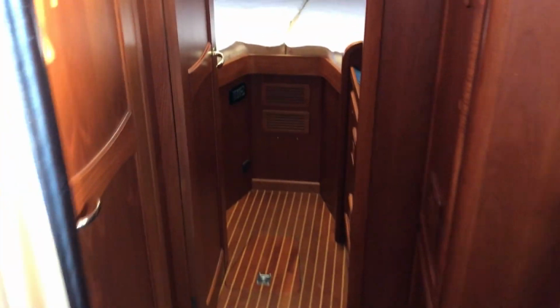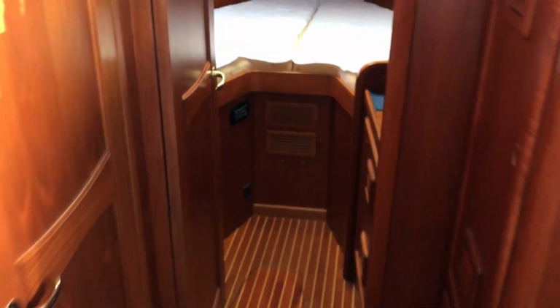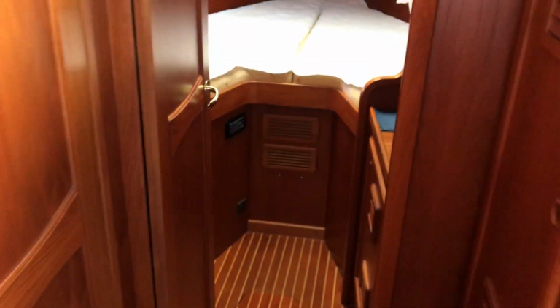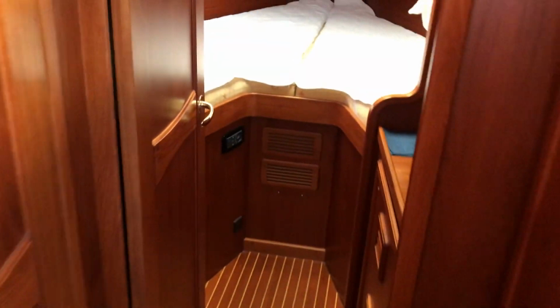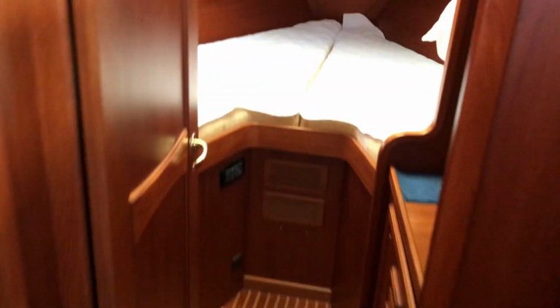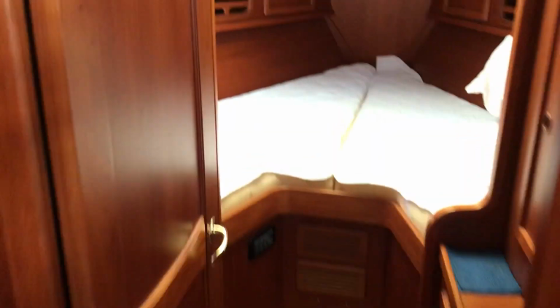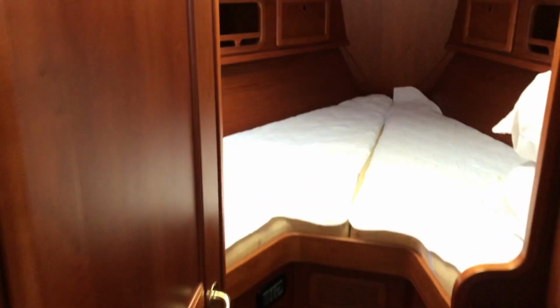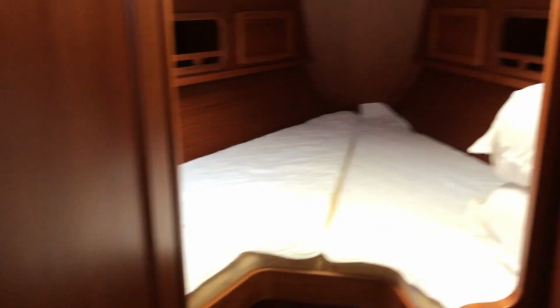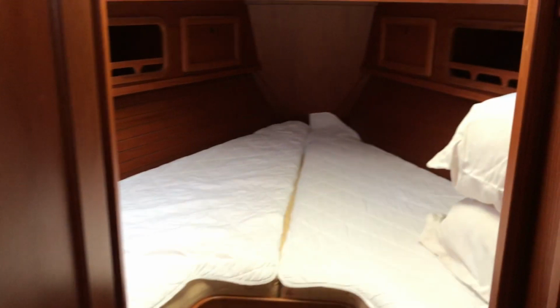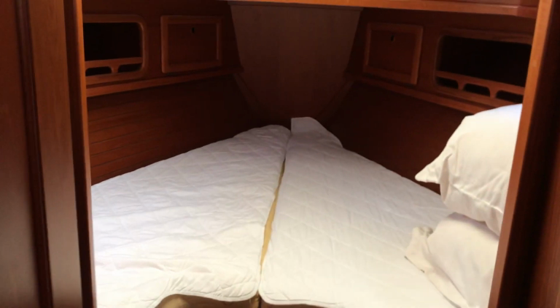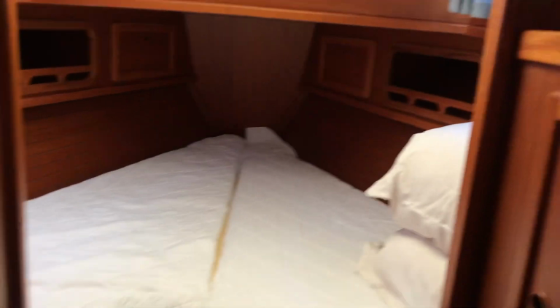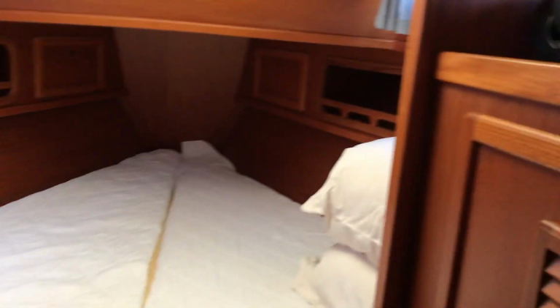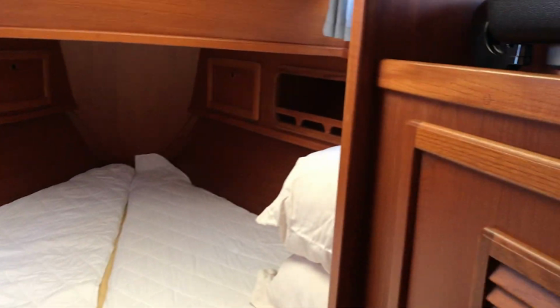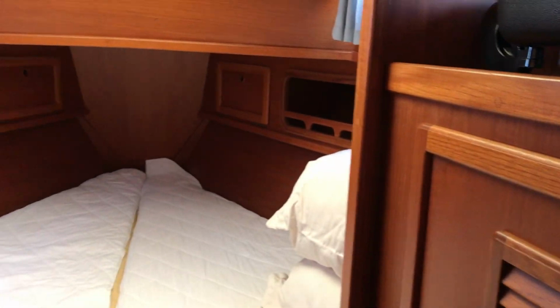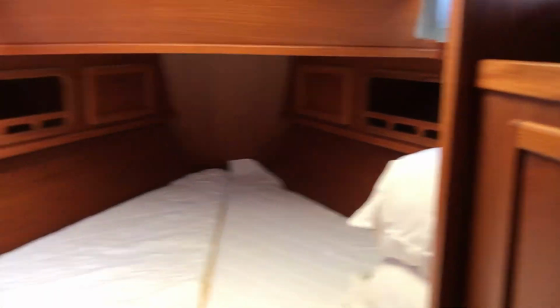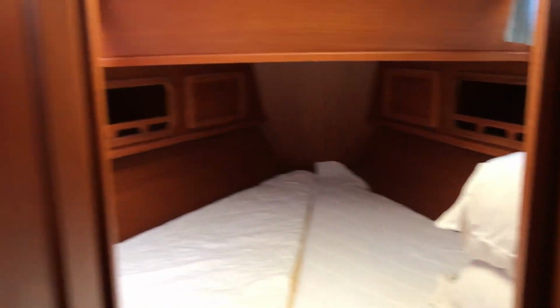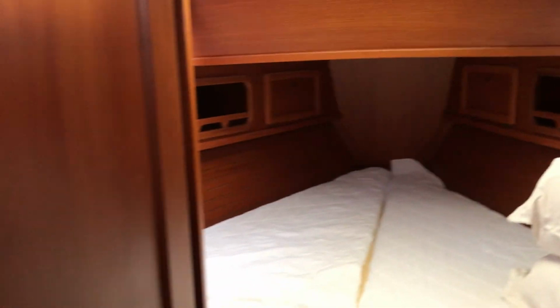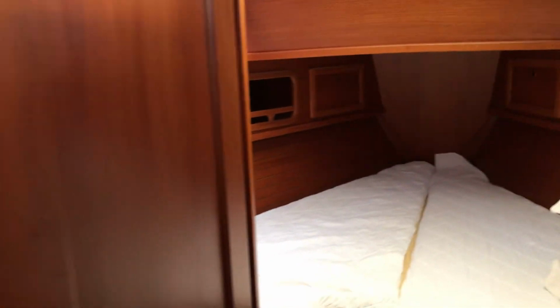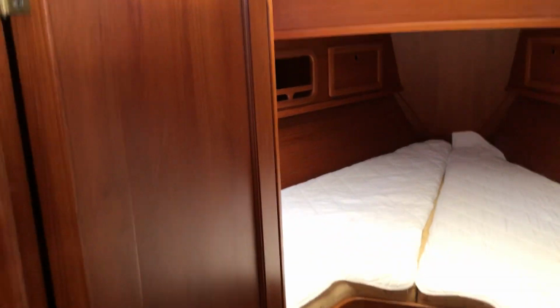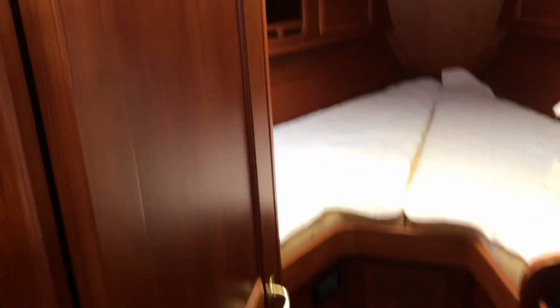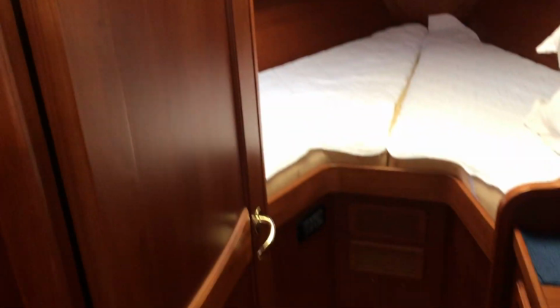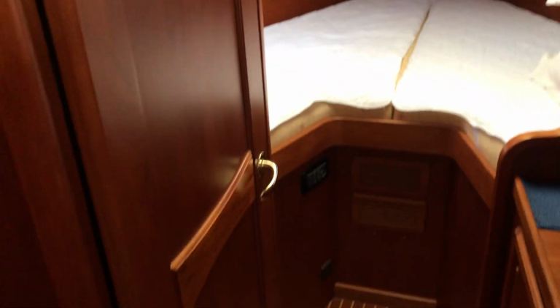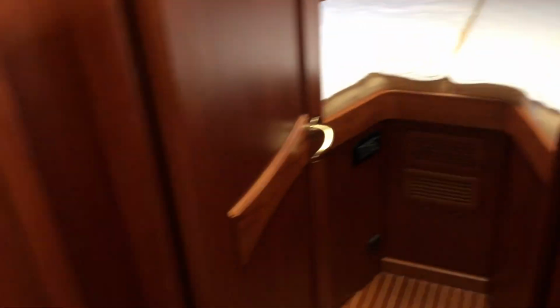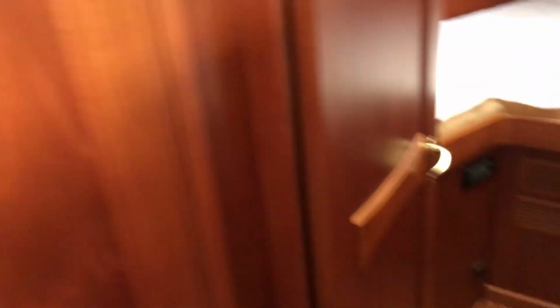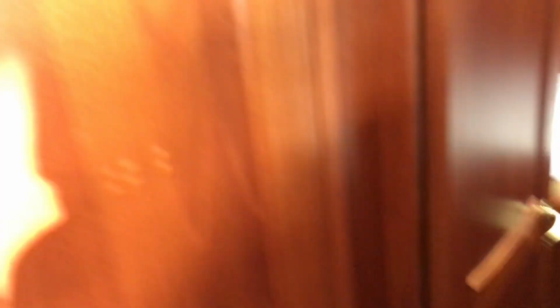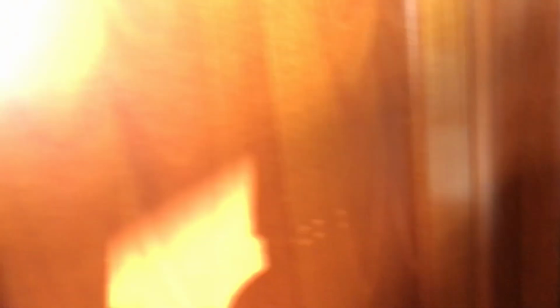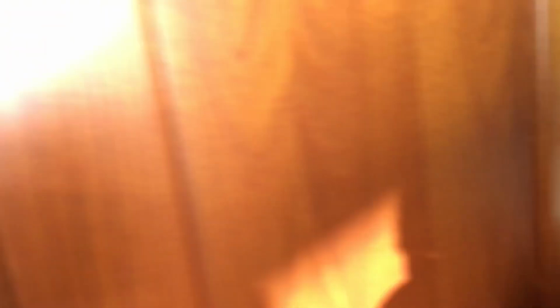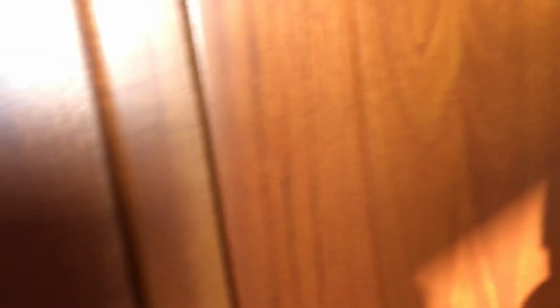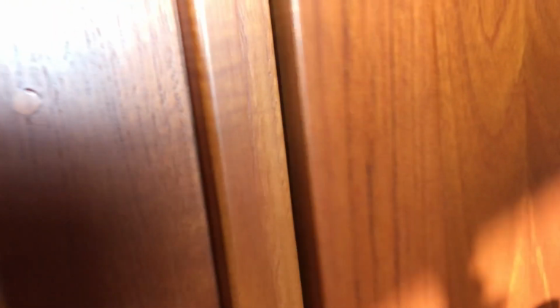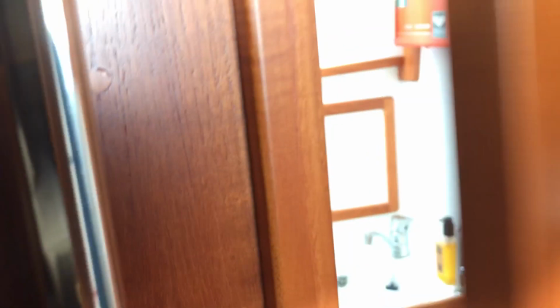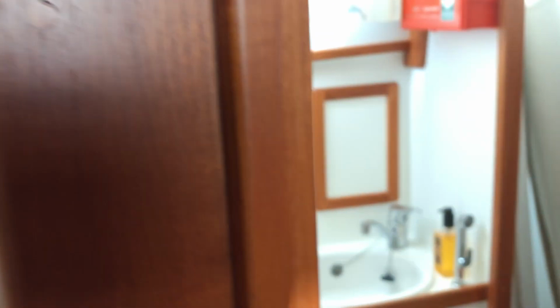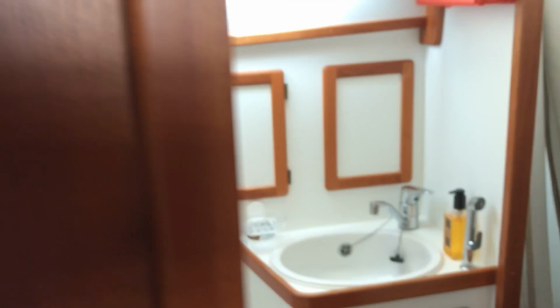Moving forward to the forepeak — plenty of storage, and also the forepeak ensuite heads and shelf.